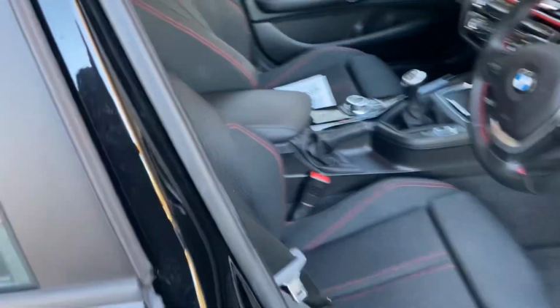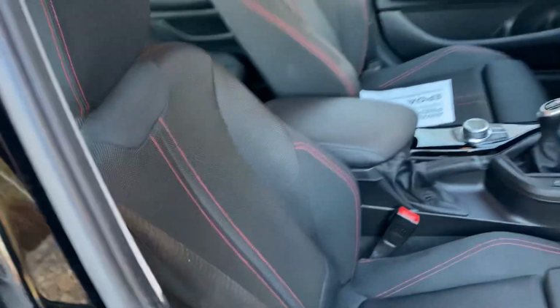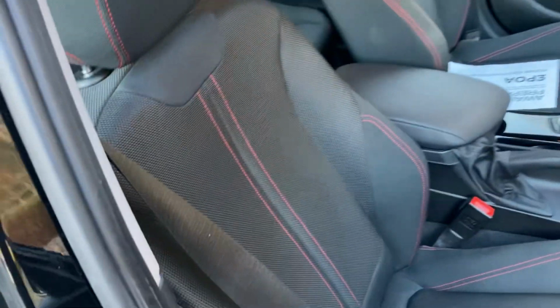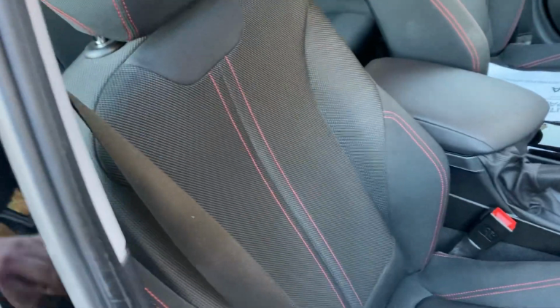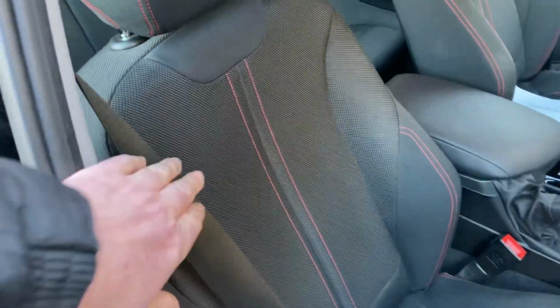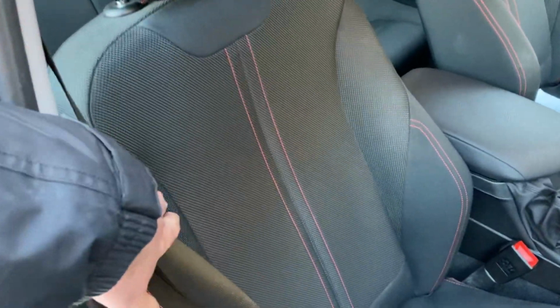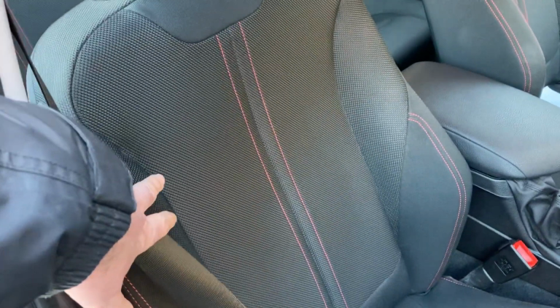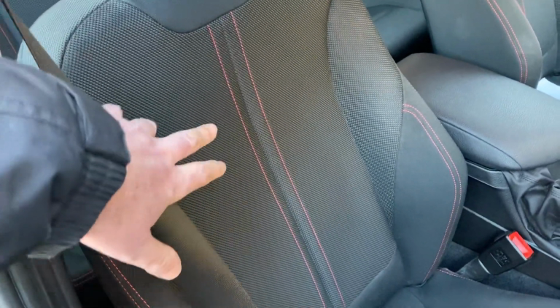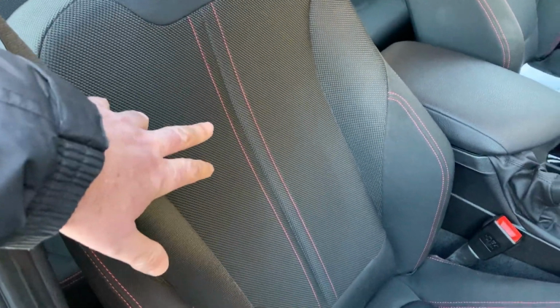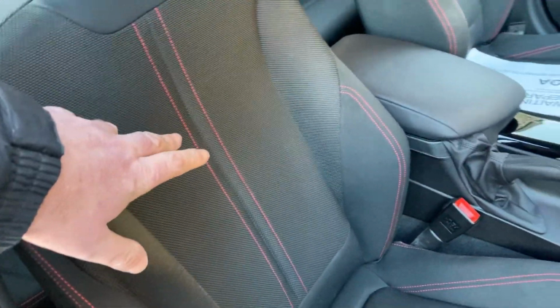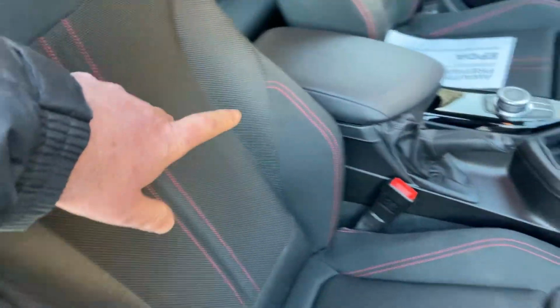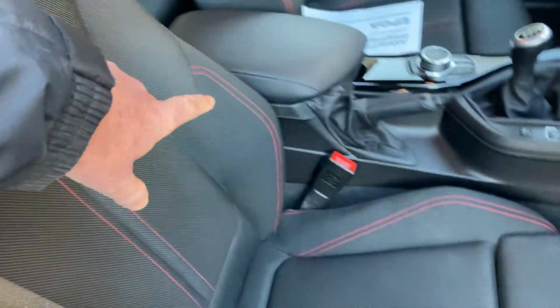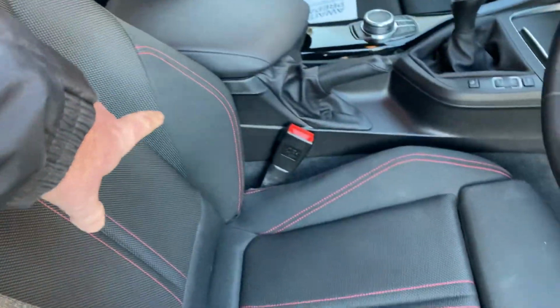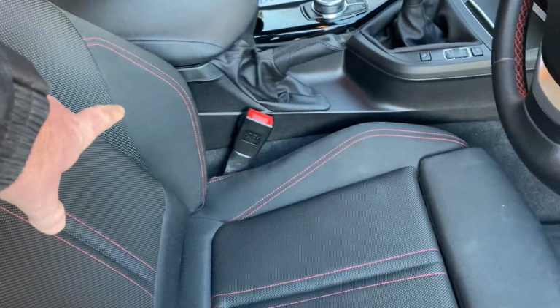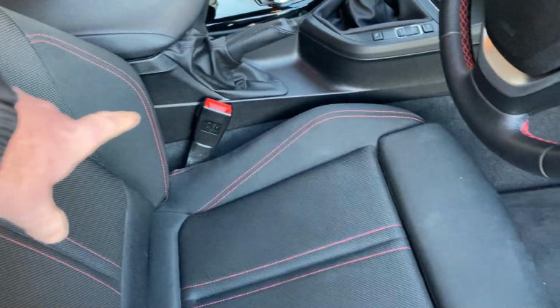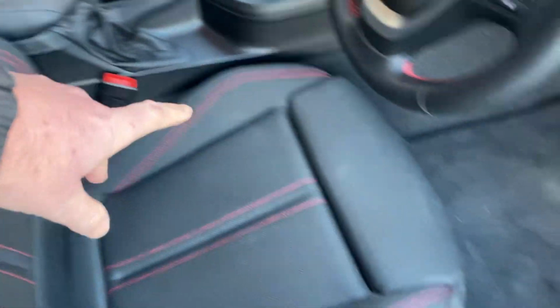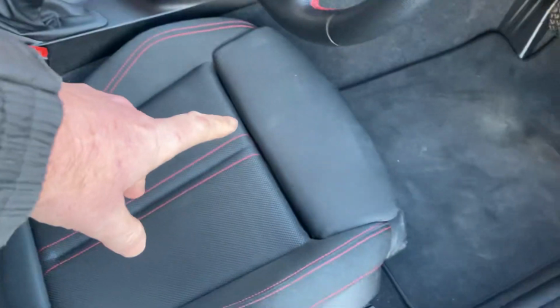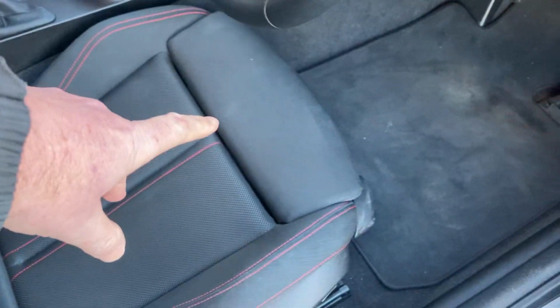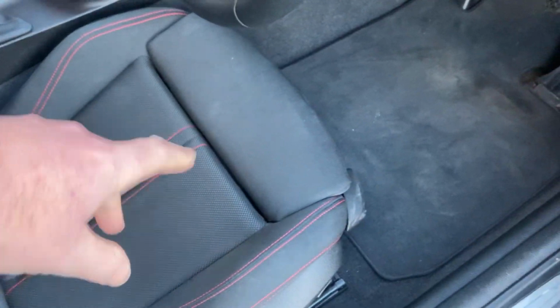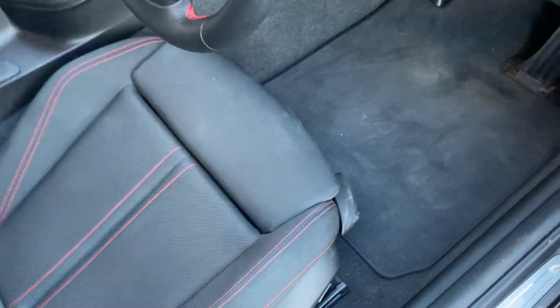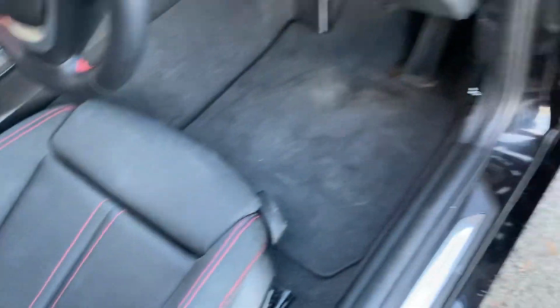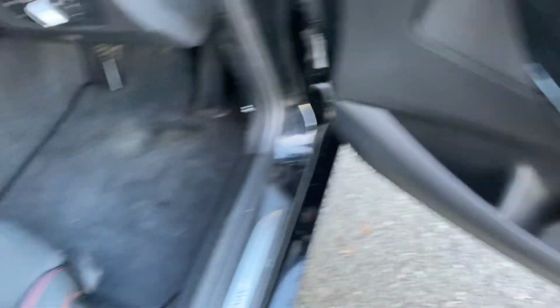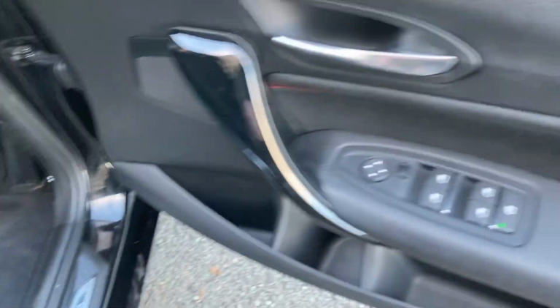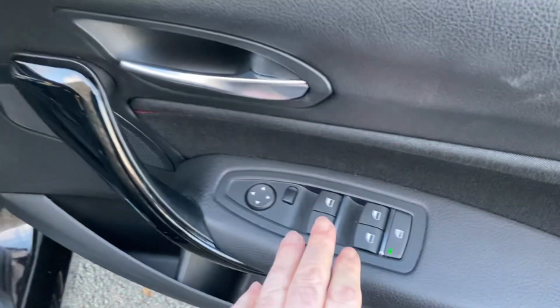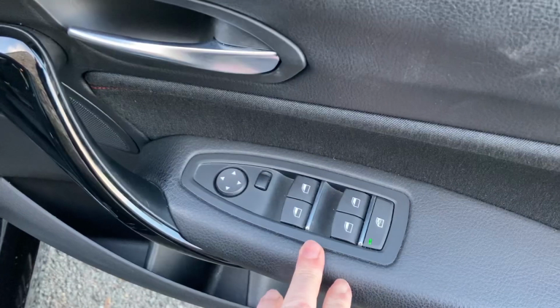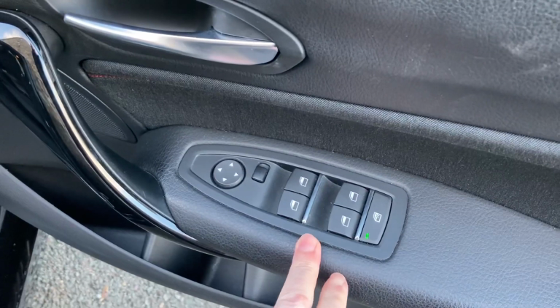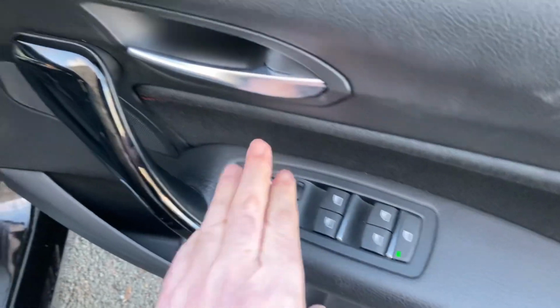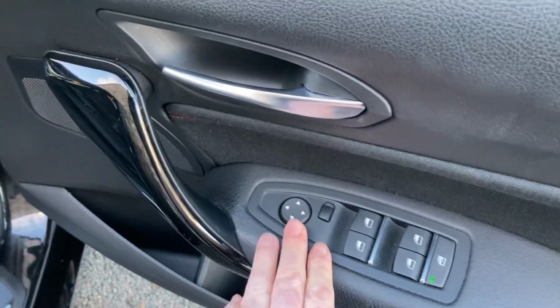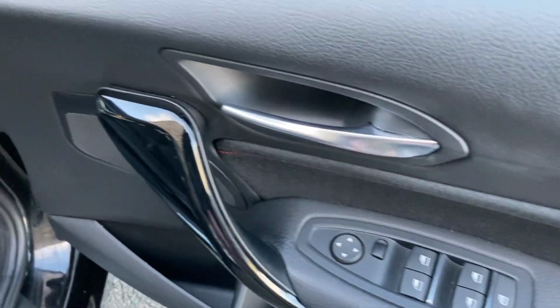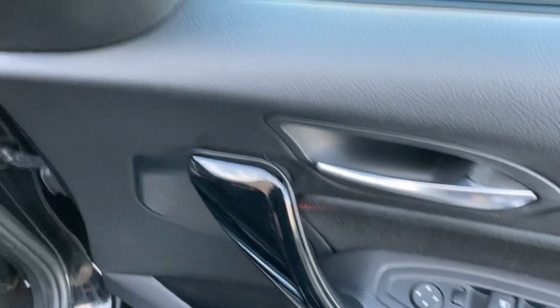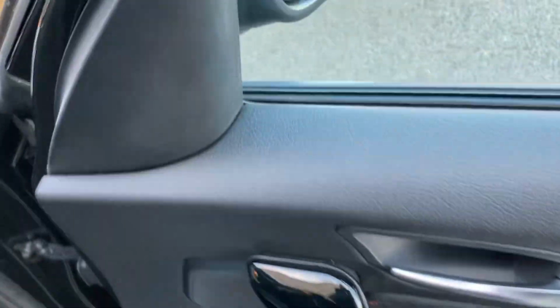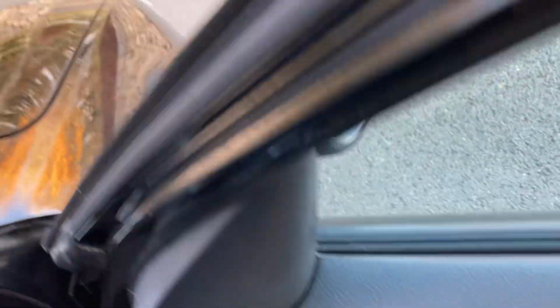You can see there the corner cloth with the red trim. The sport seats give you the bigger bolster and adjustable under-thigh support as well. We've got electric windows all around and electric mirrors too.